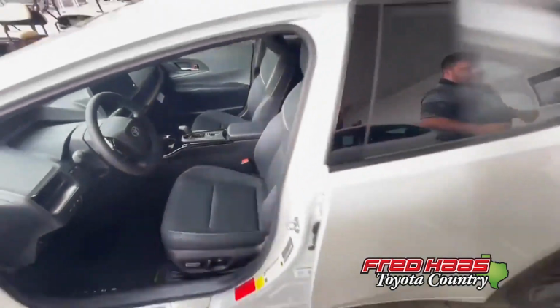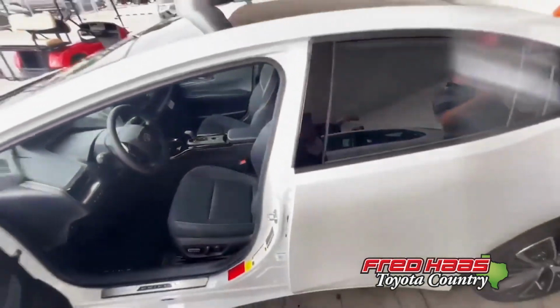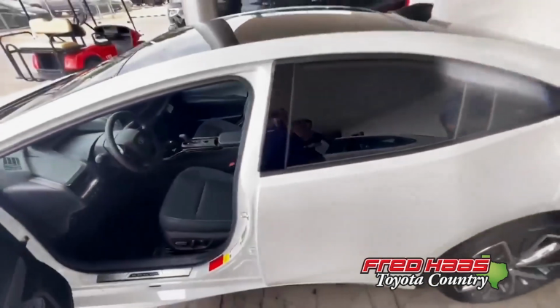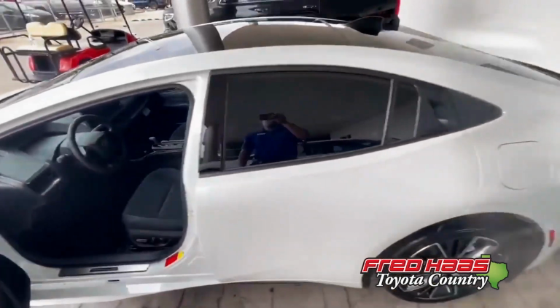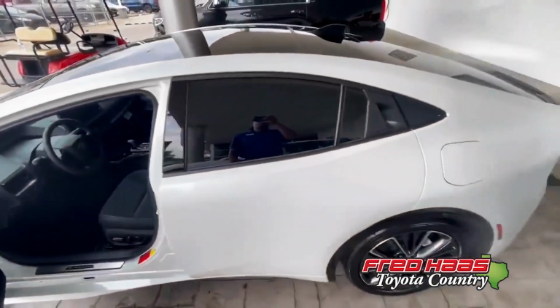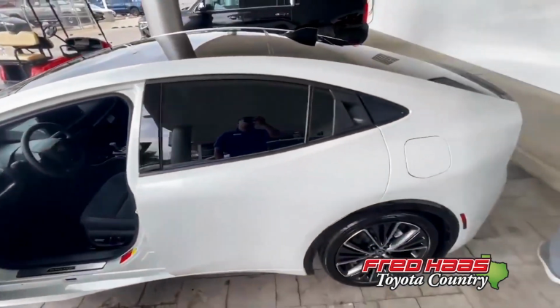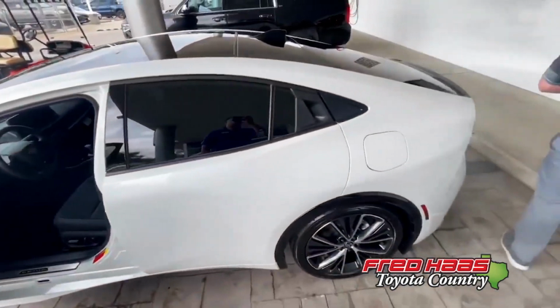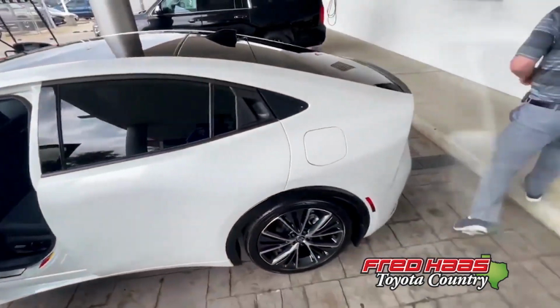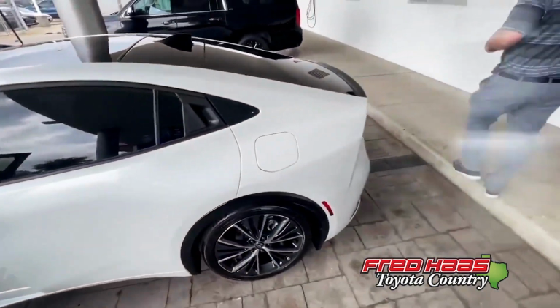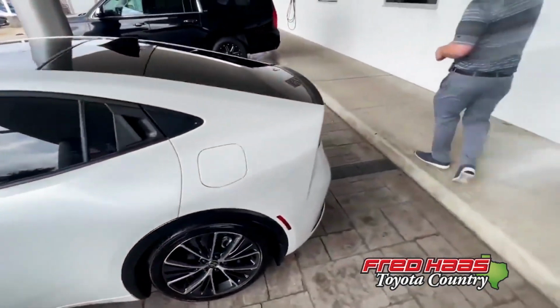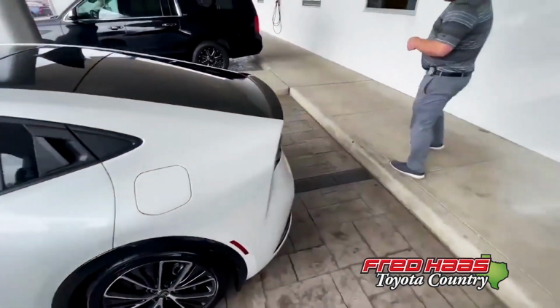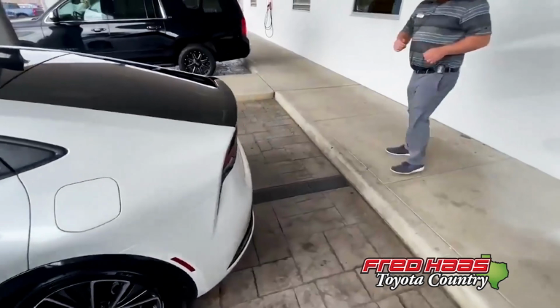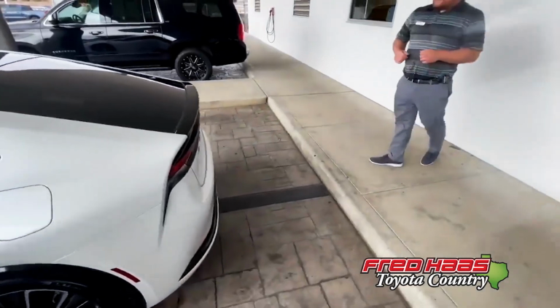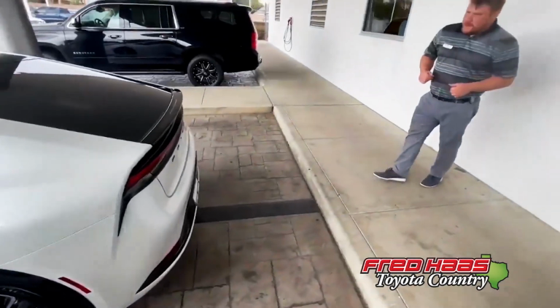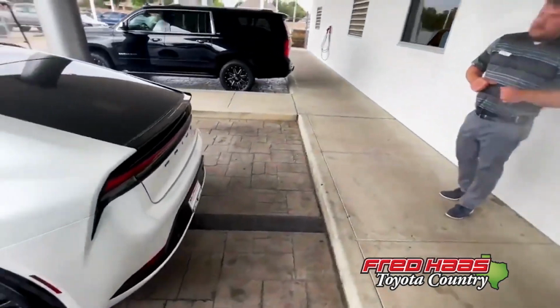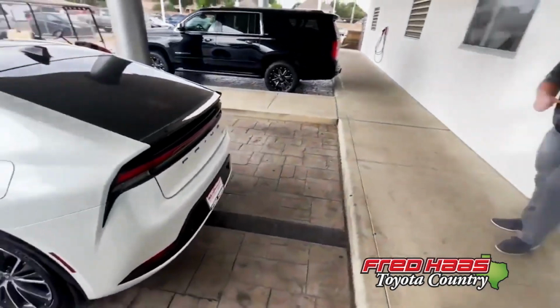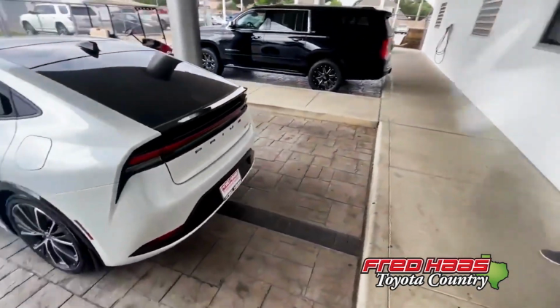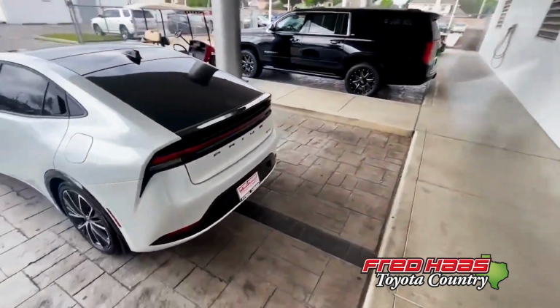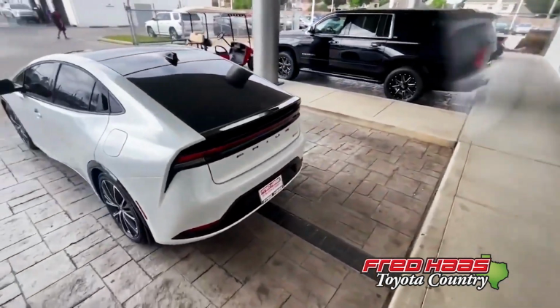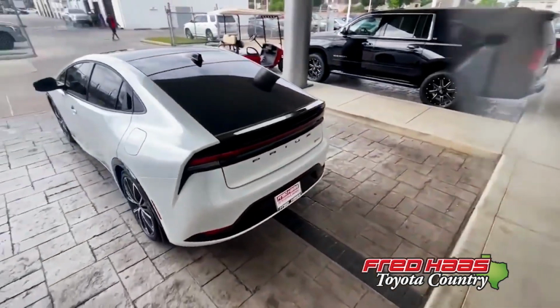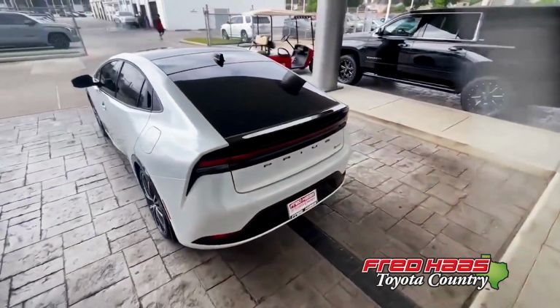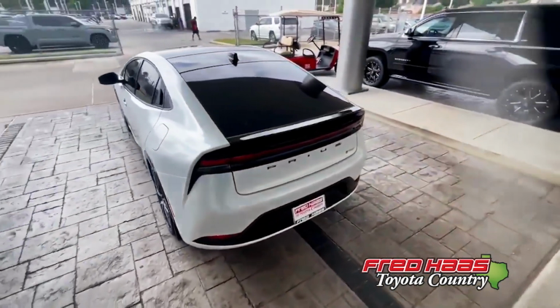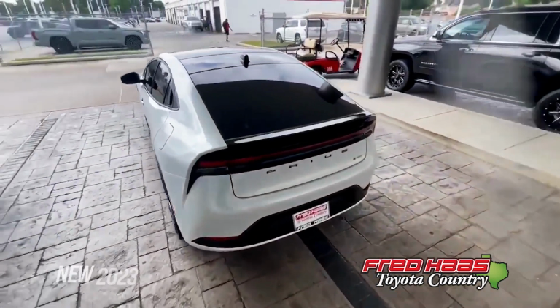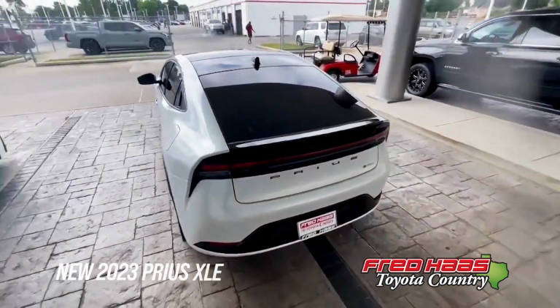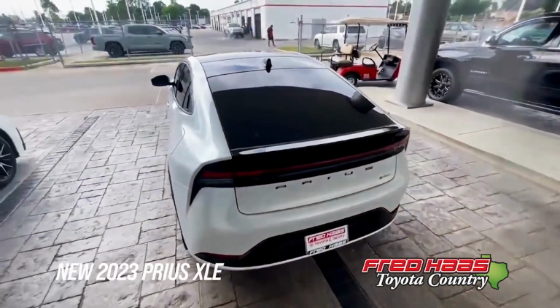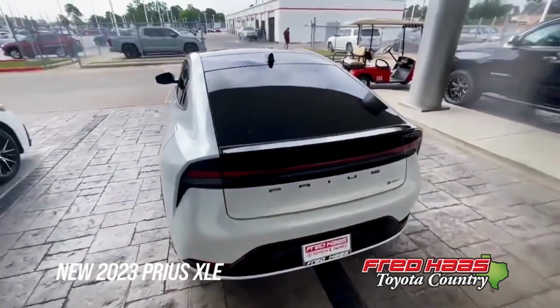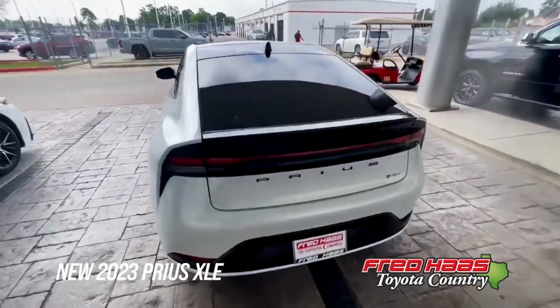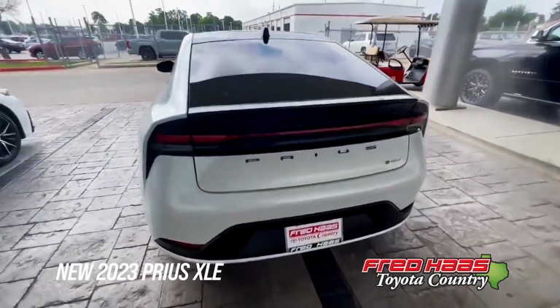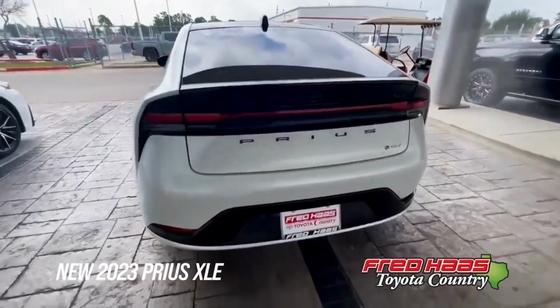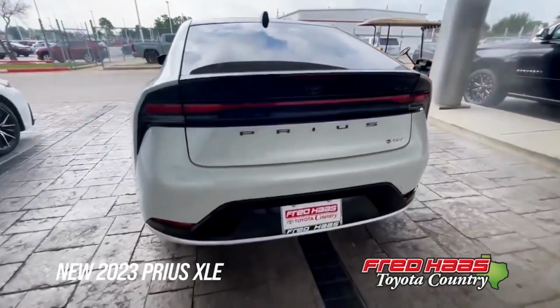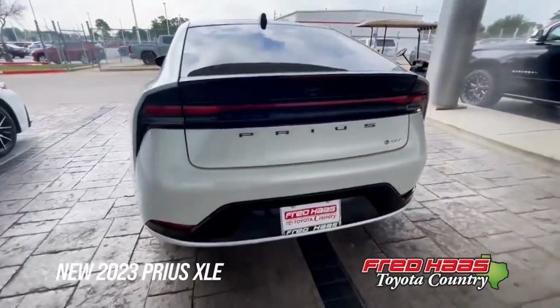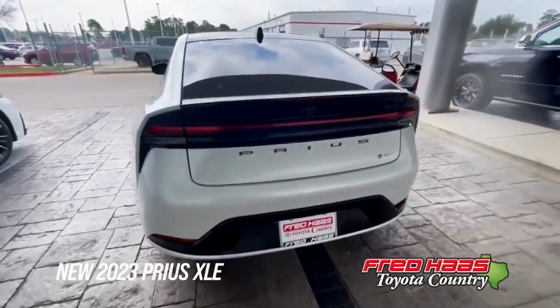Guys, can you take a look at this back here? With the new, sleek, comfortable look for the 2023 Prius XLE.